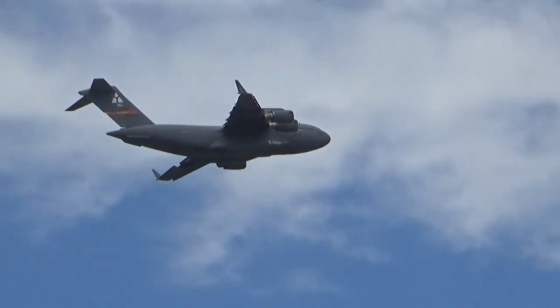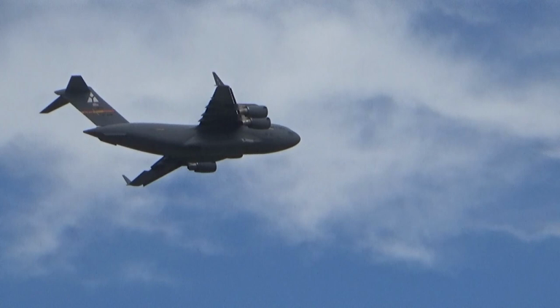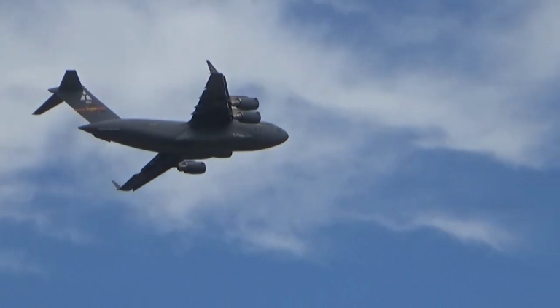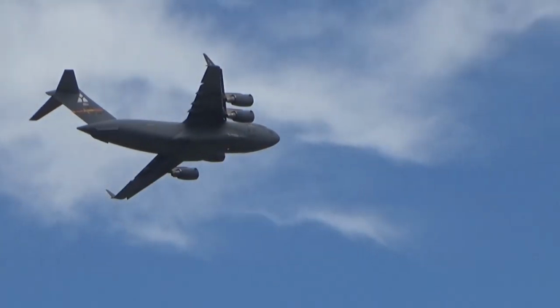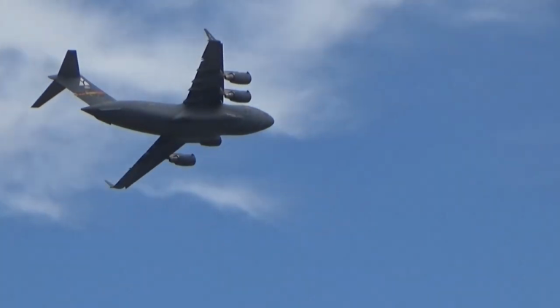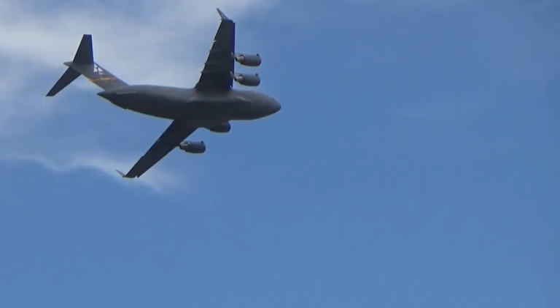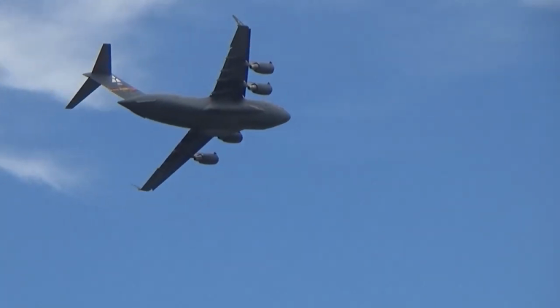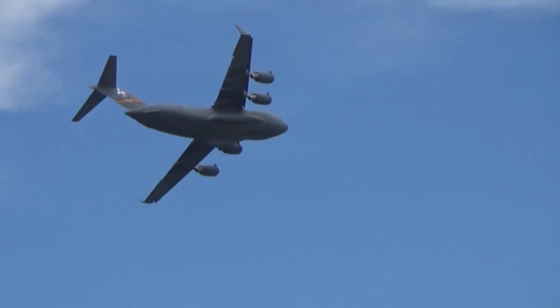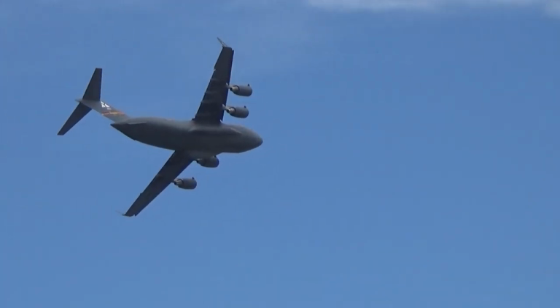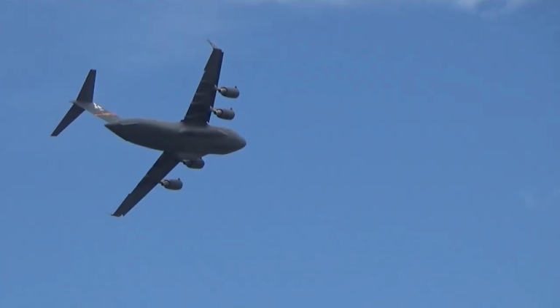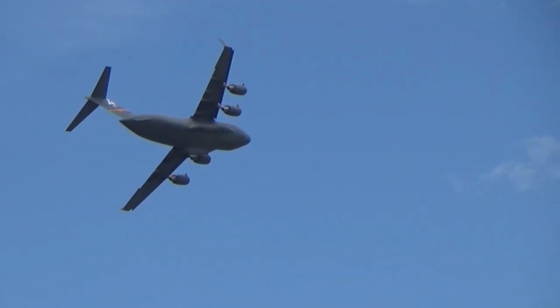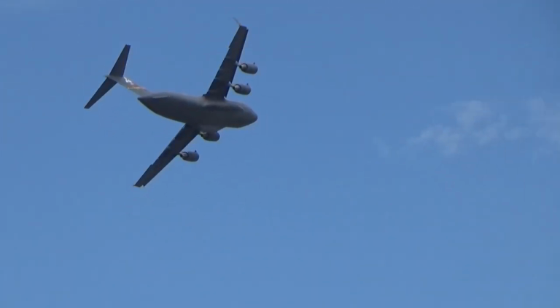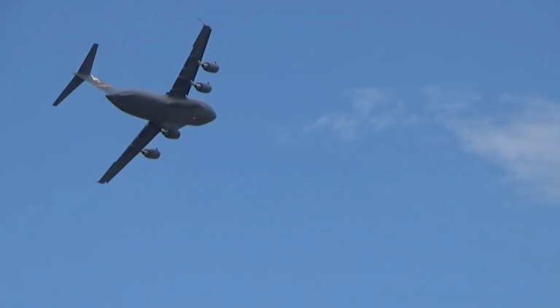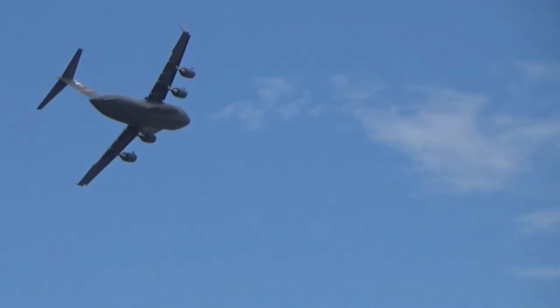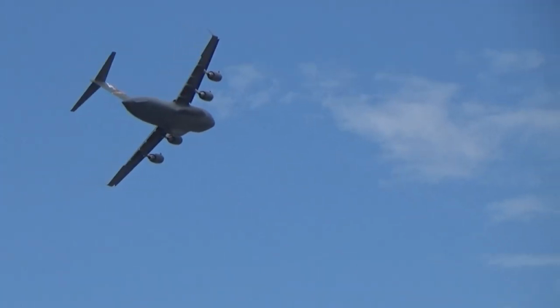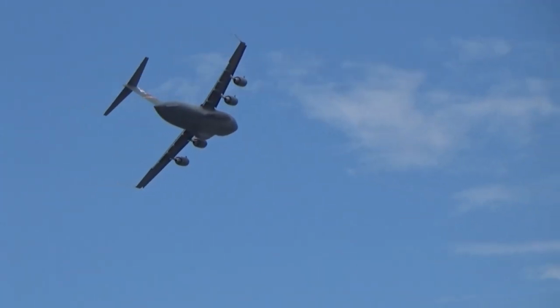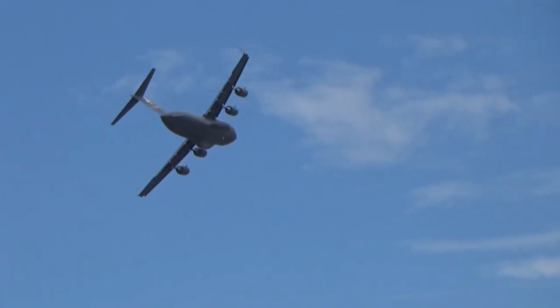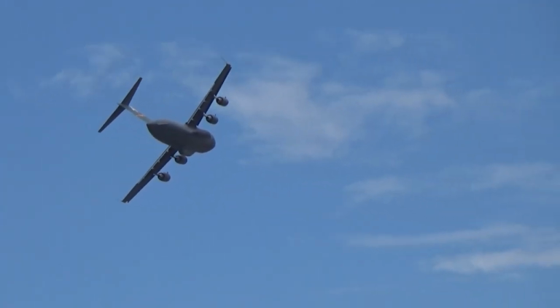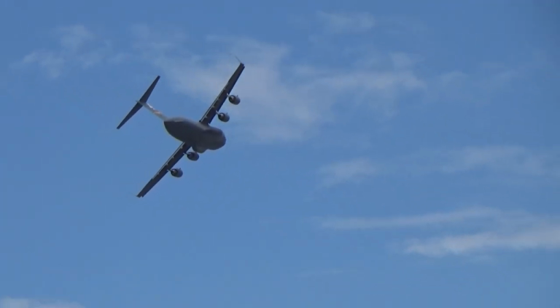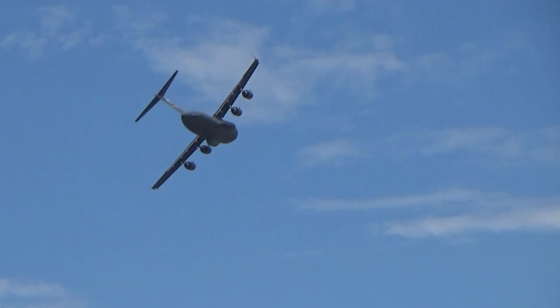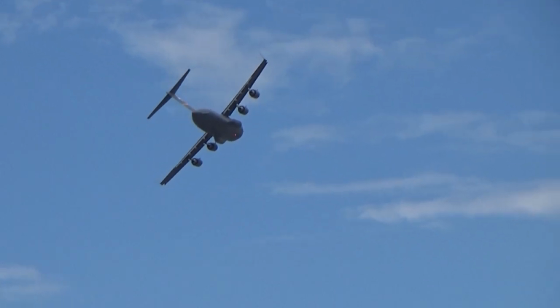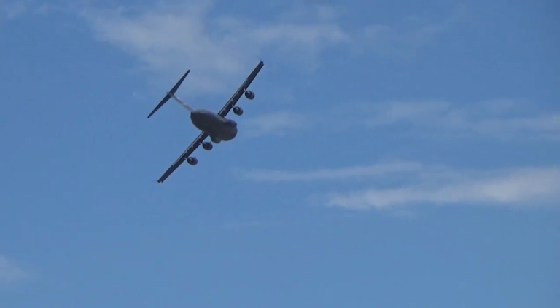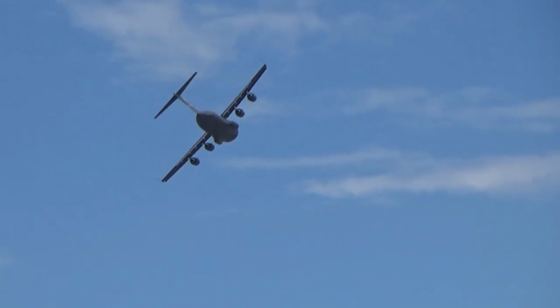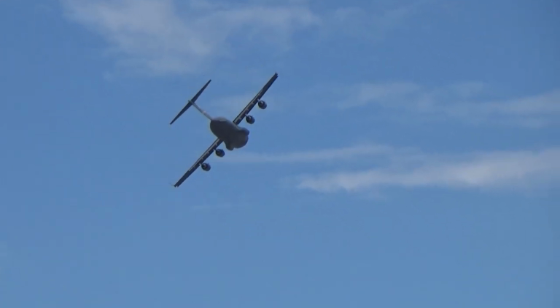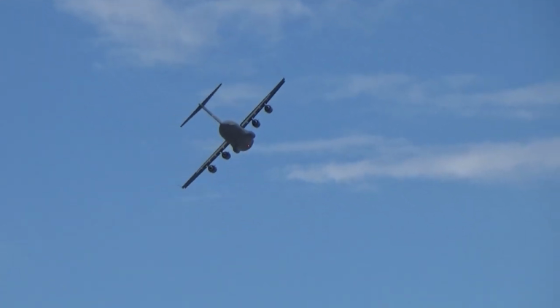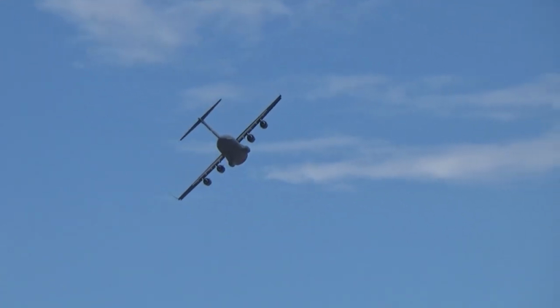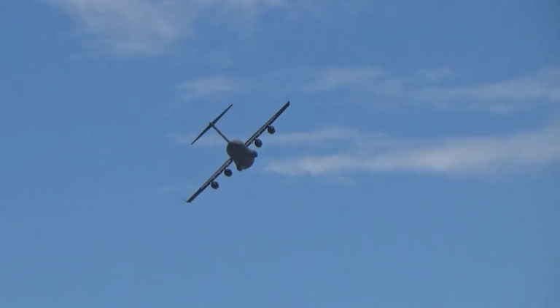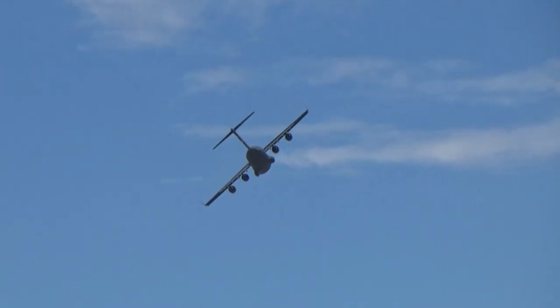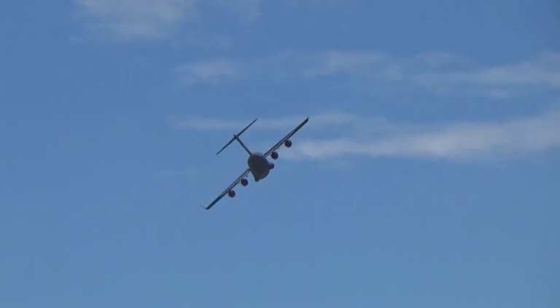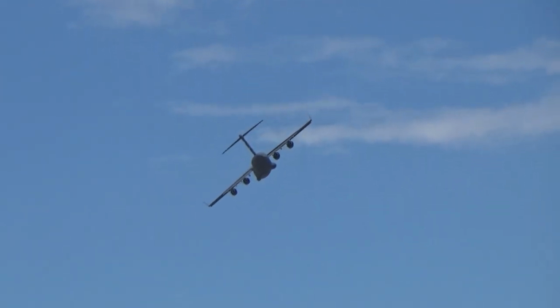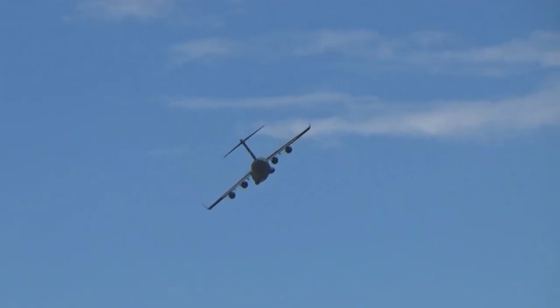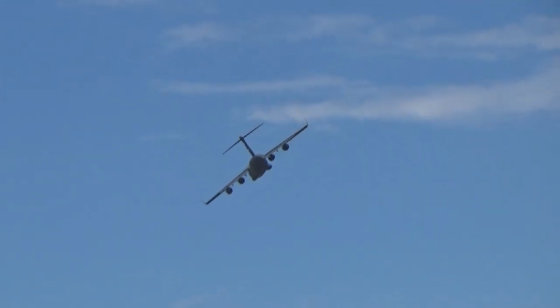And there you see a very rapid demonstration of a steep bank, 360-degree turn.